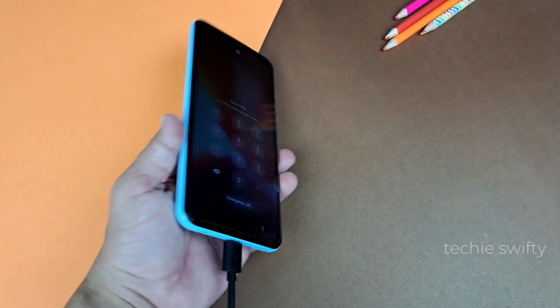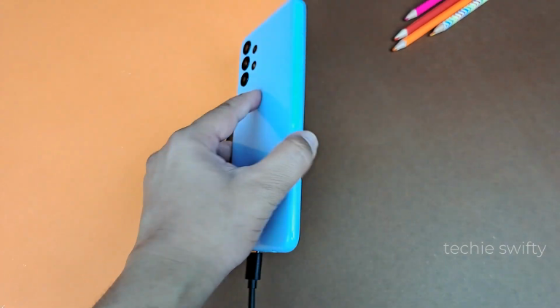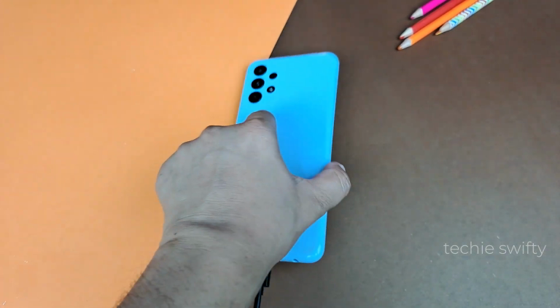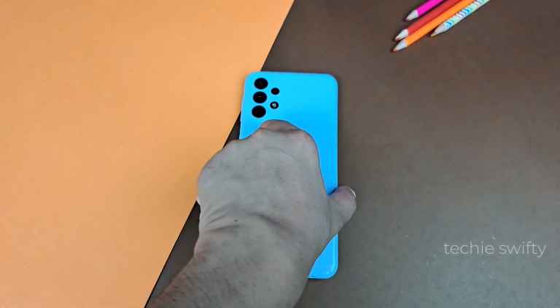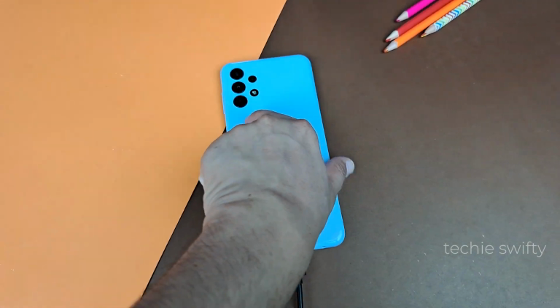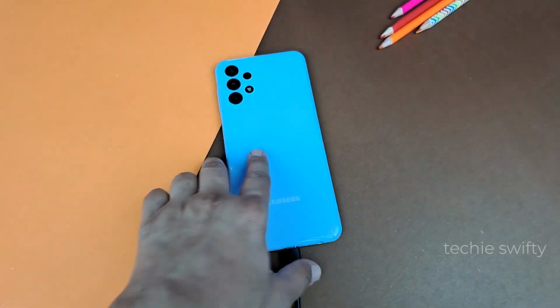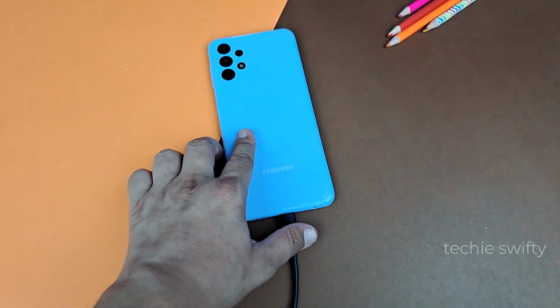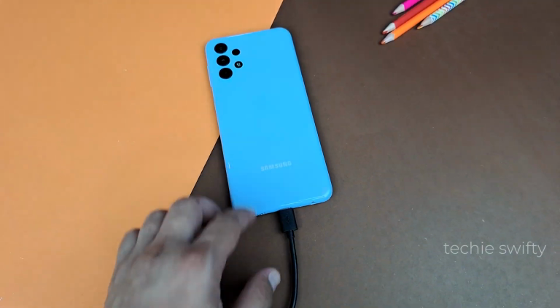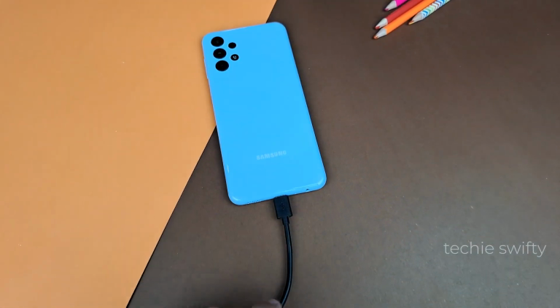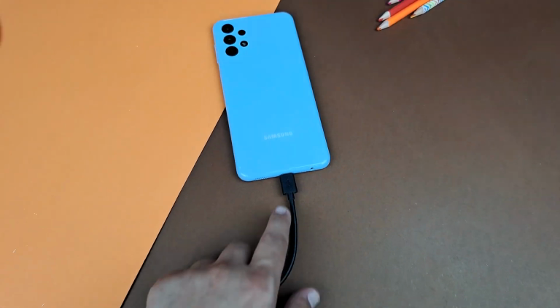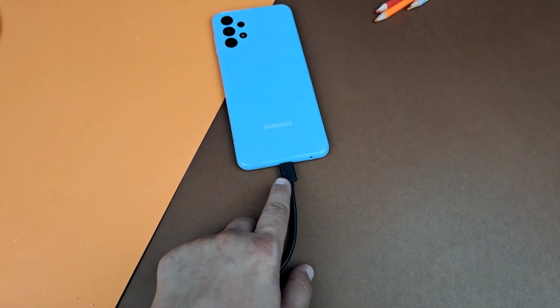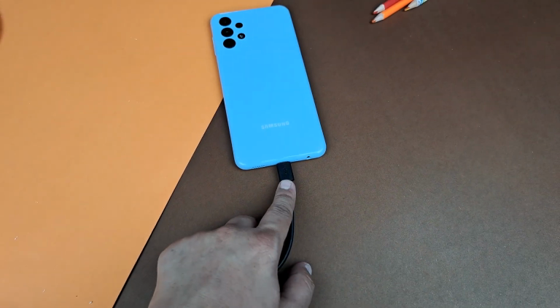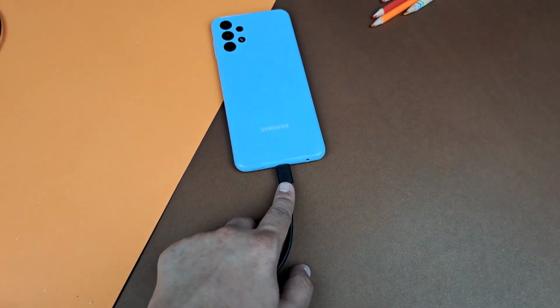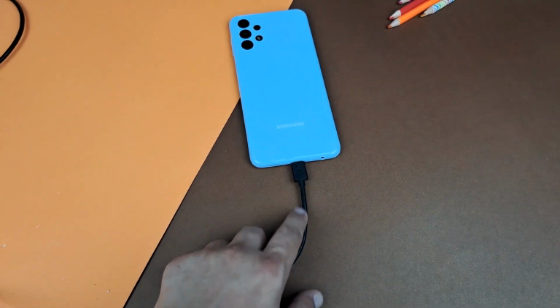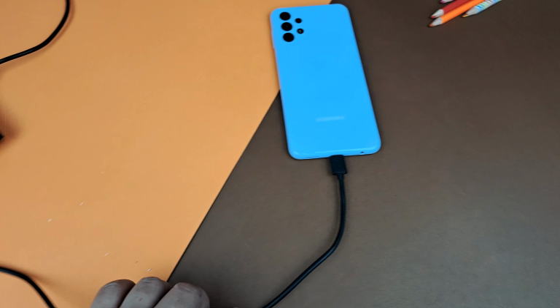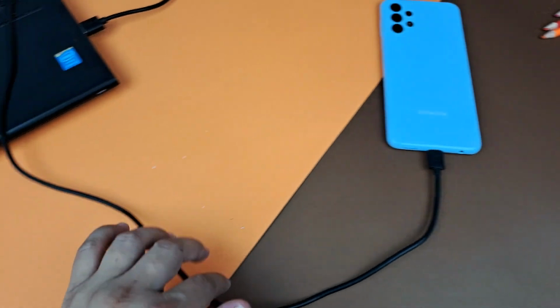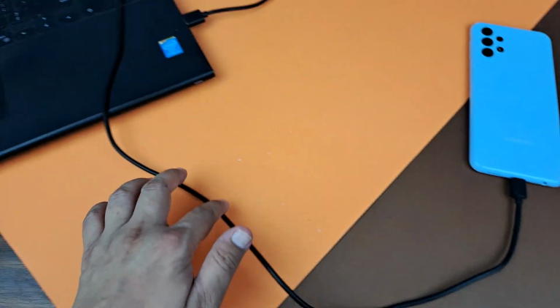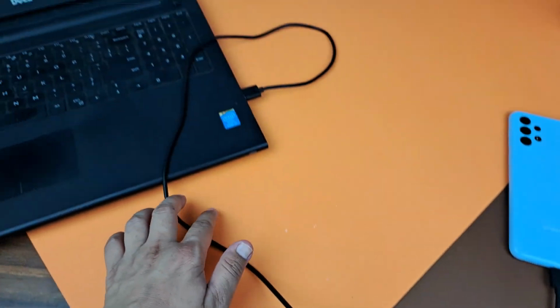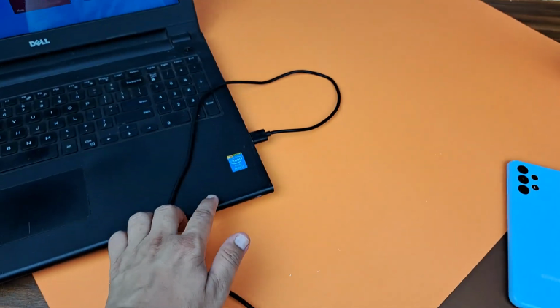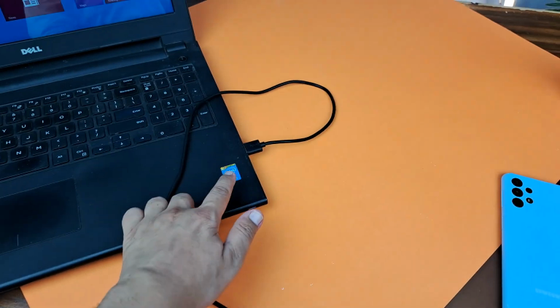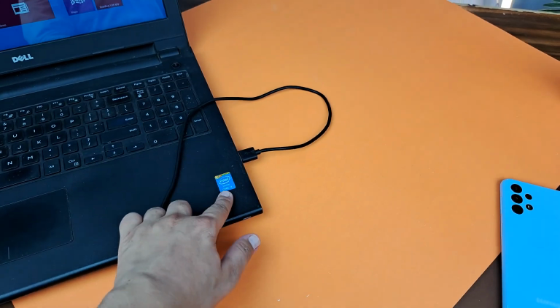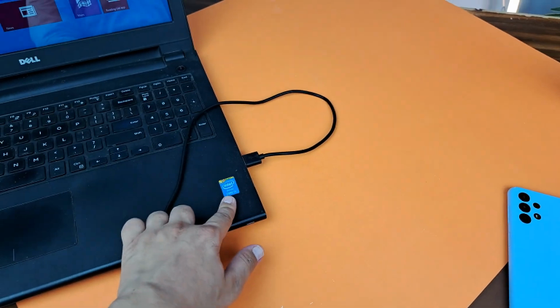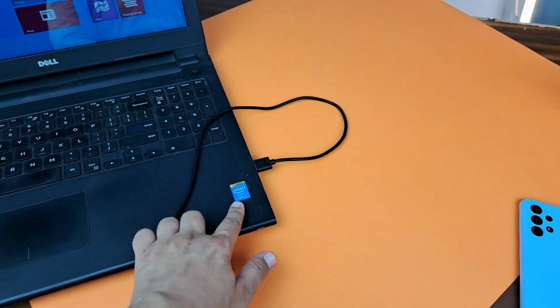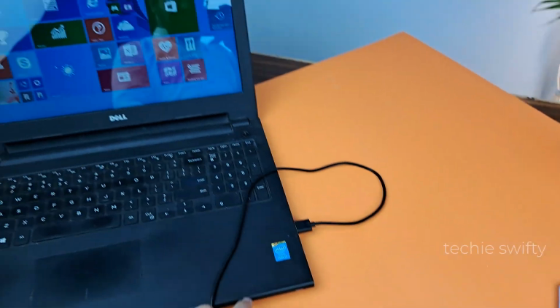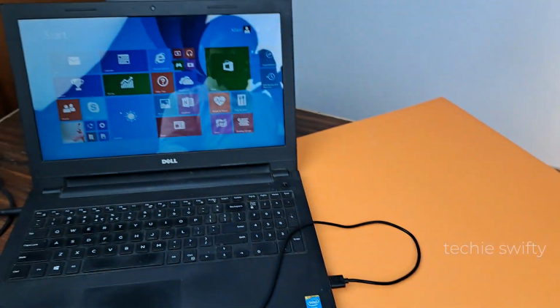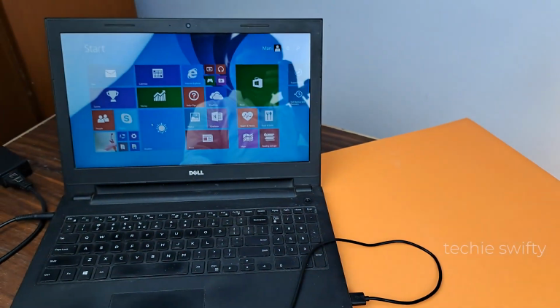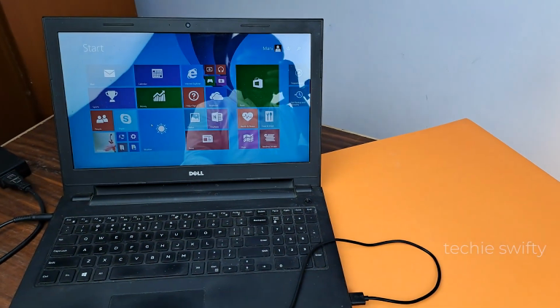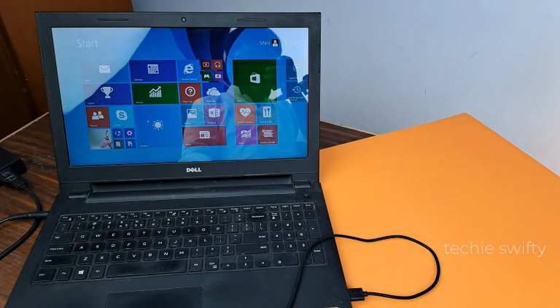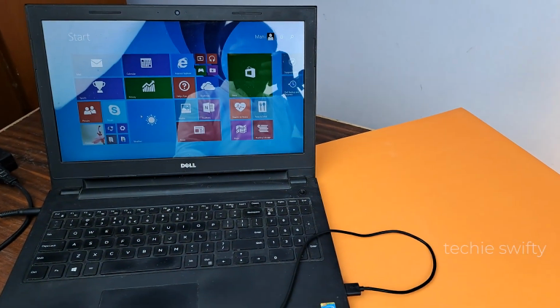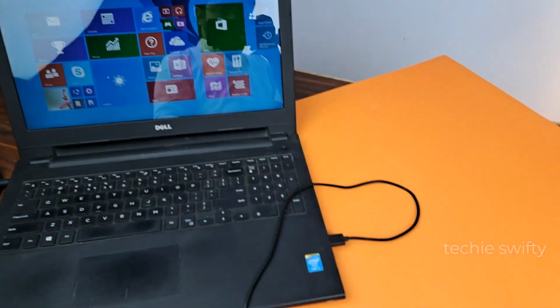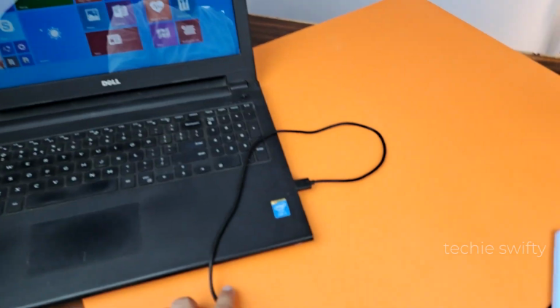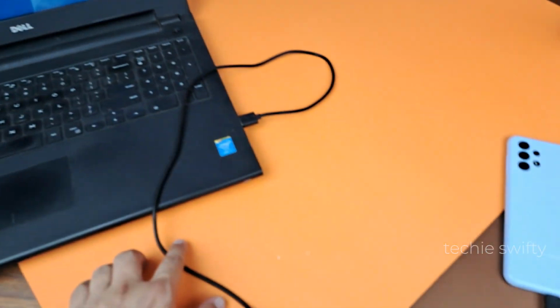For this updated method, you will need to connect your phone with a laptop or desktop which should be powered on, with USB. That's a really important step.